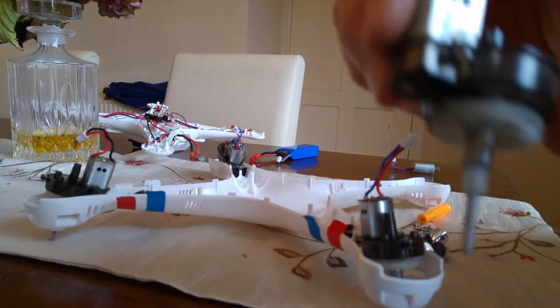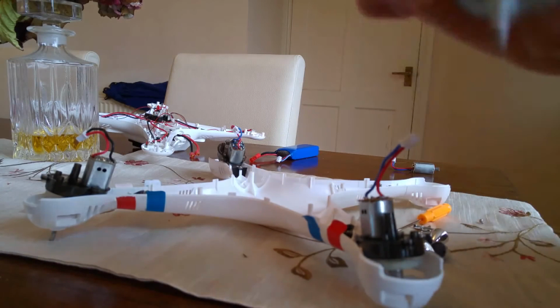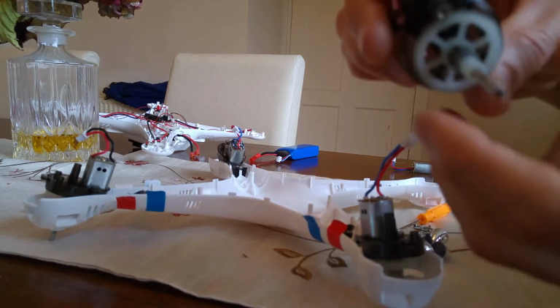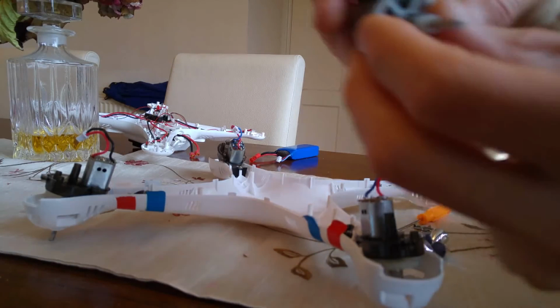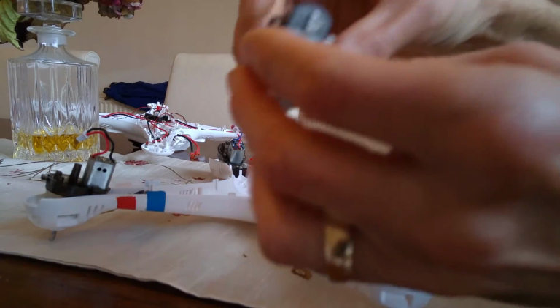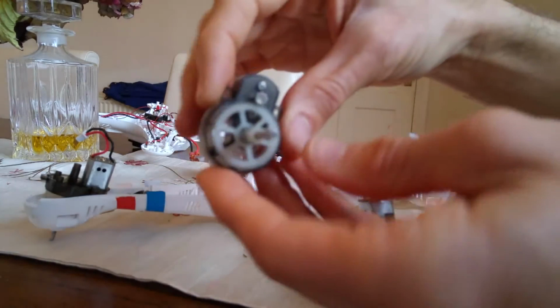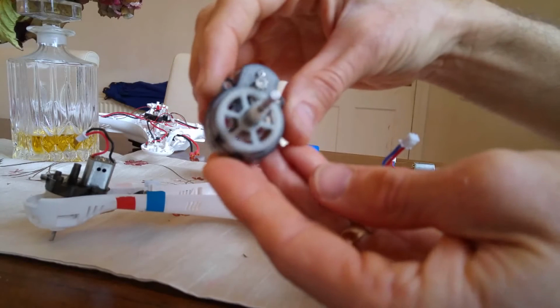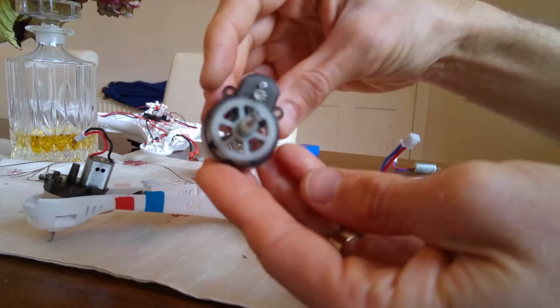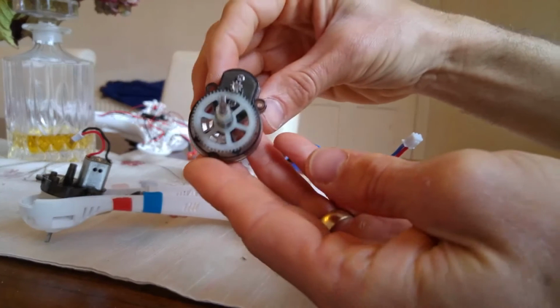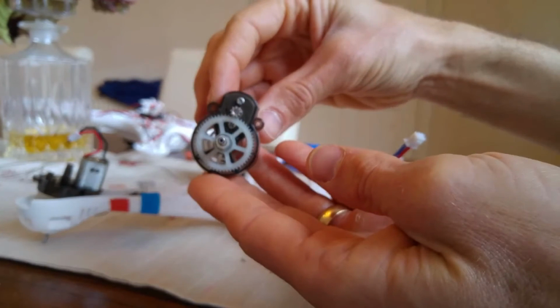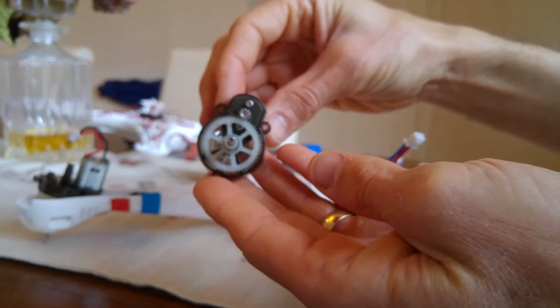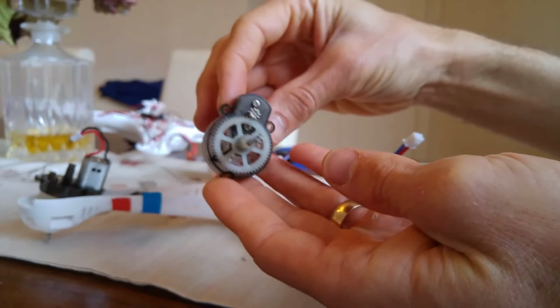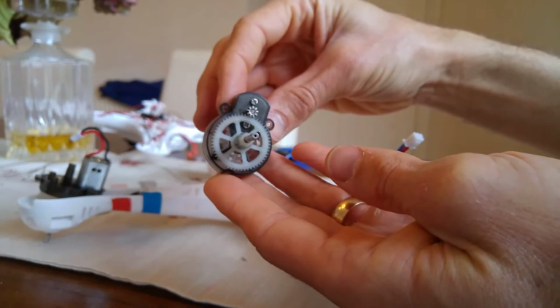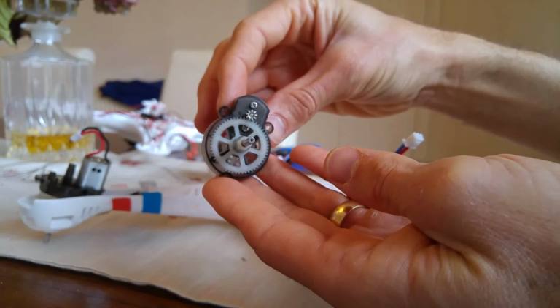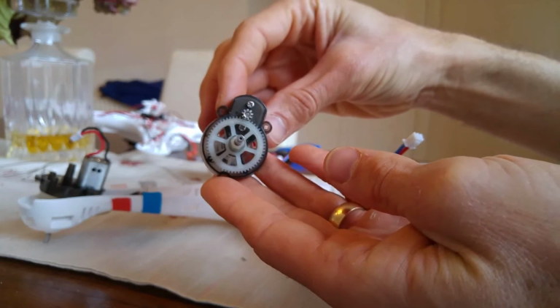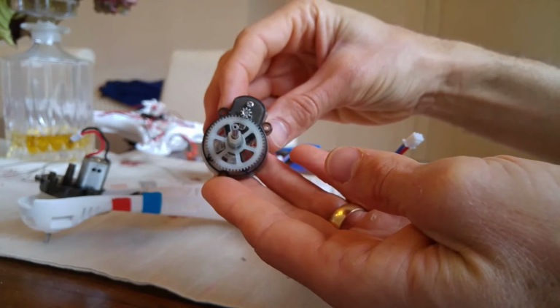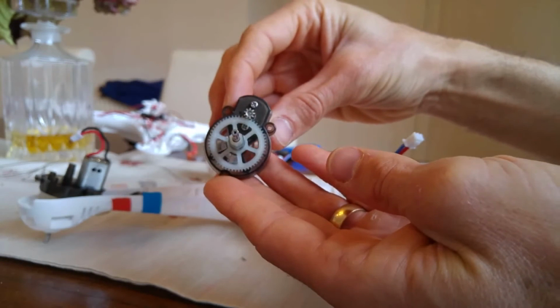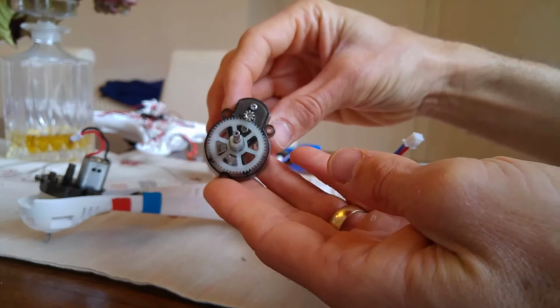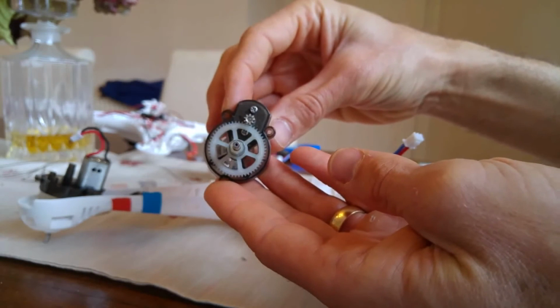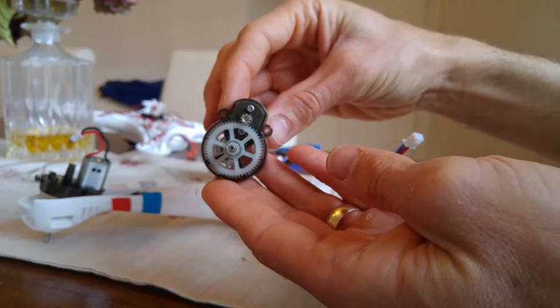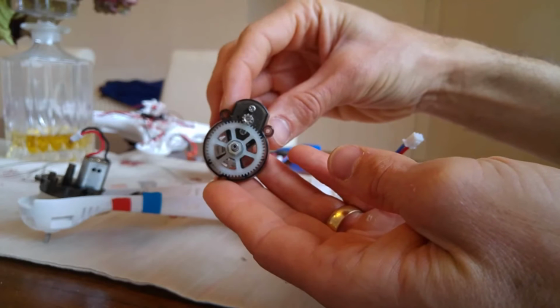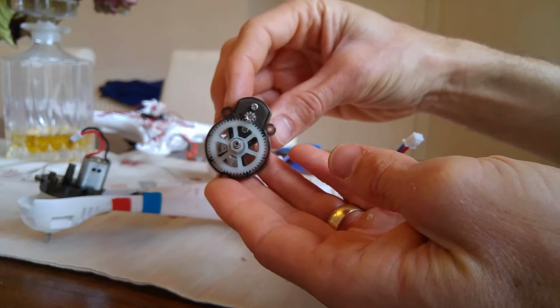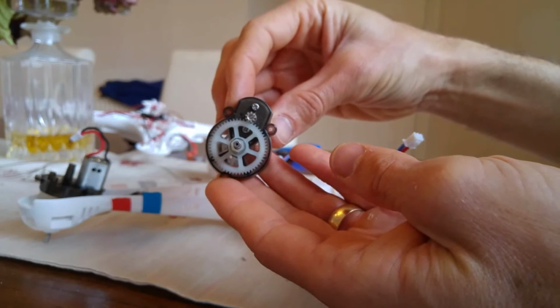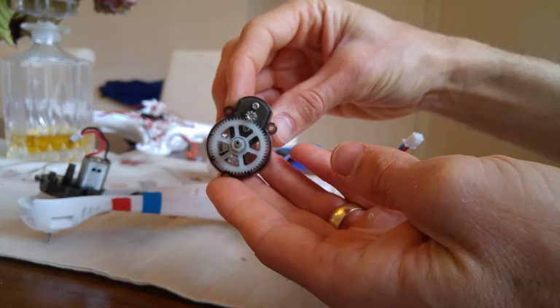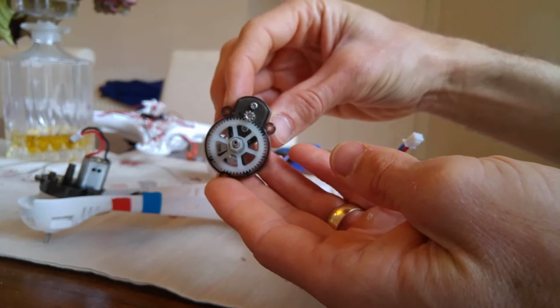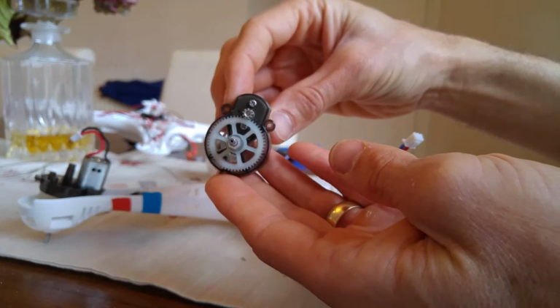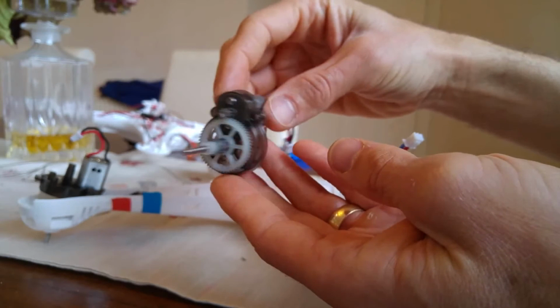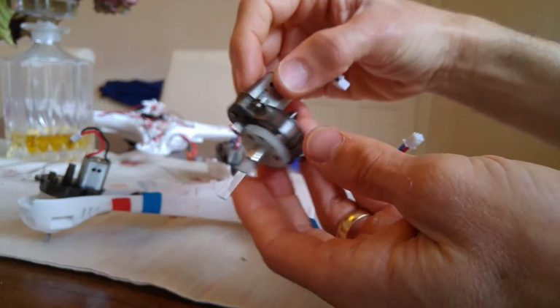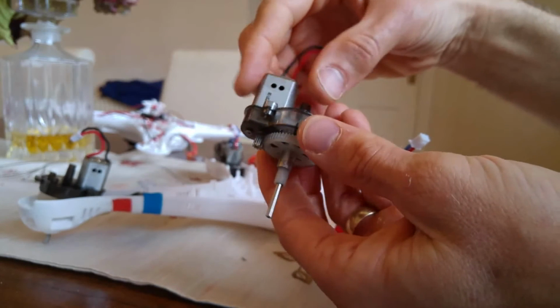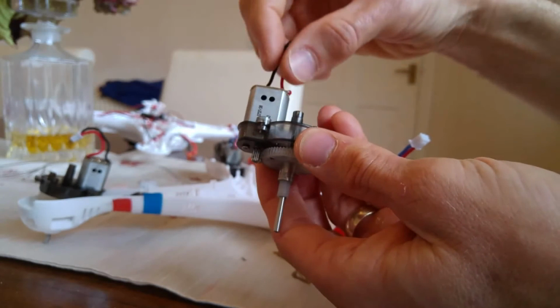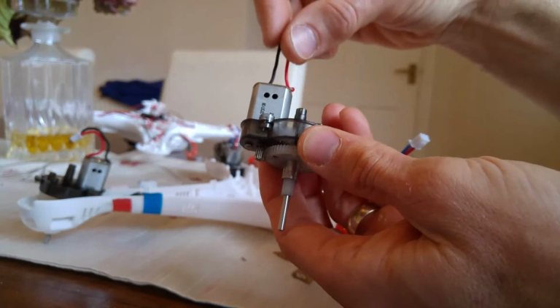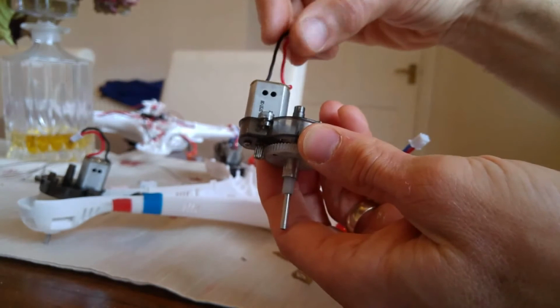Now these will come out, and as you can see, I'm just trying to get all to see — you can see there's two screws there. So you take those two screws out and then the motor just pops off.